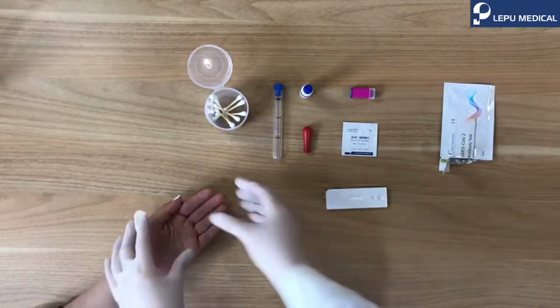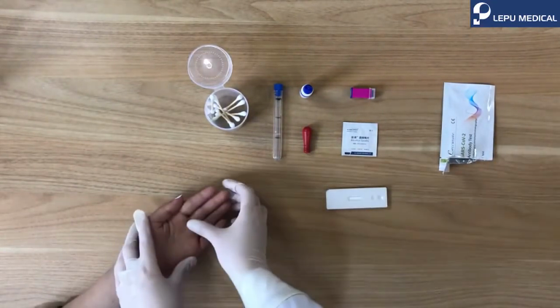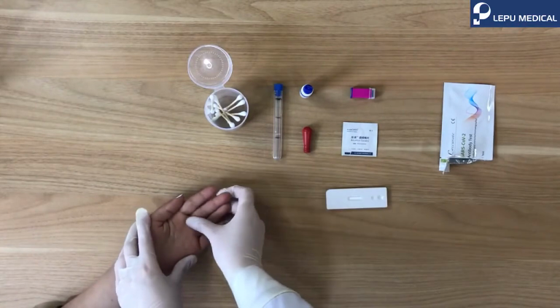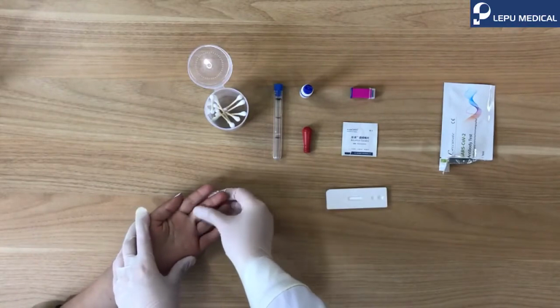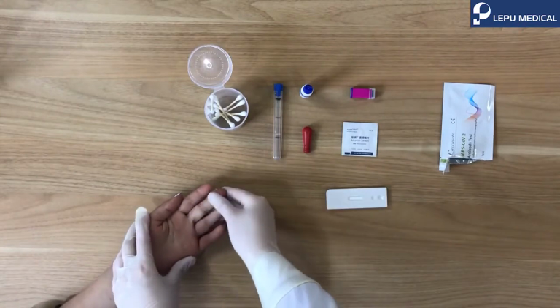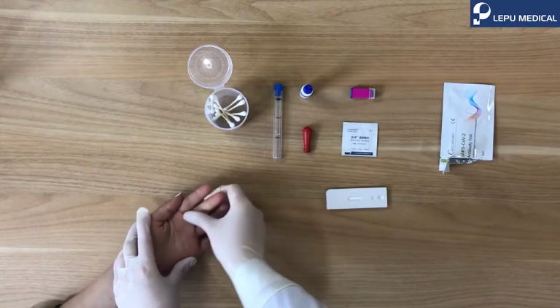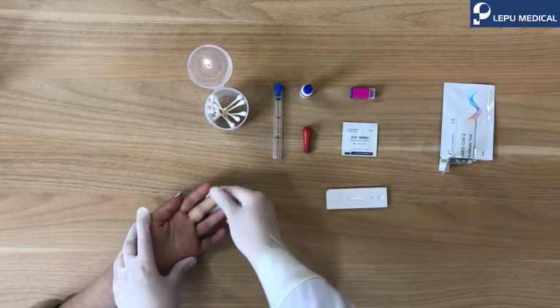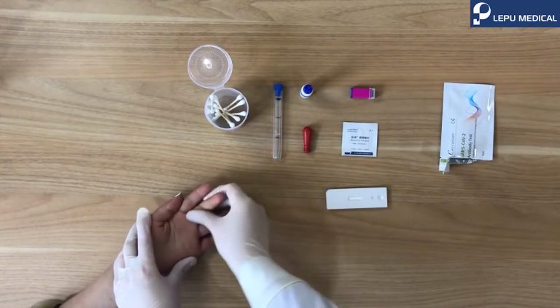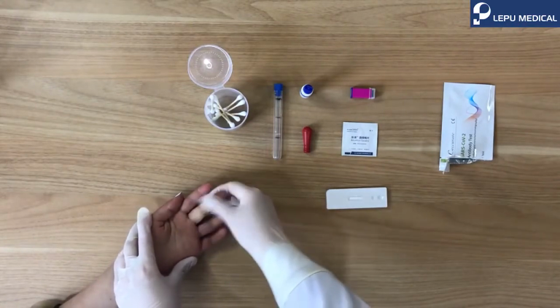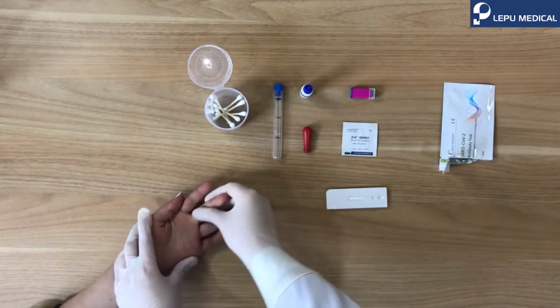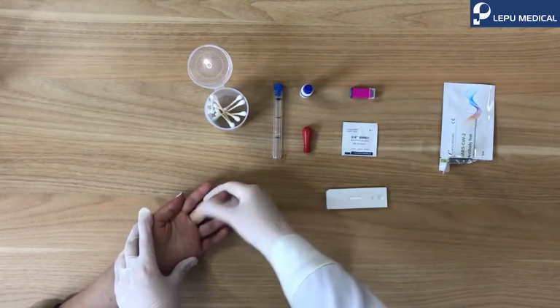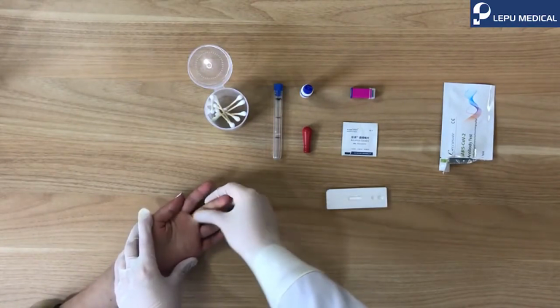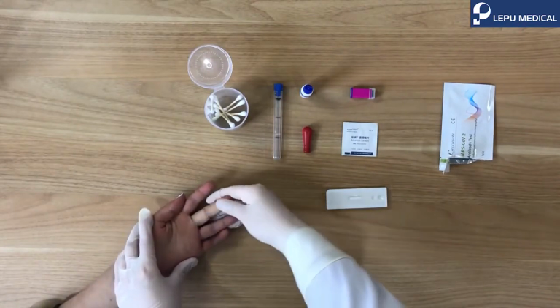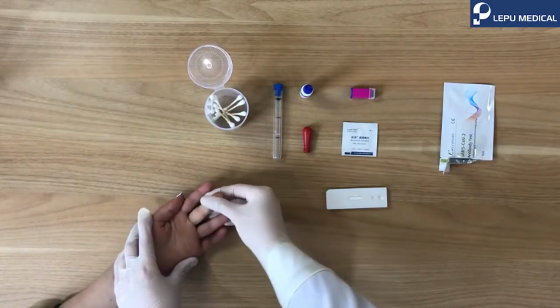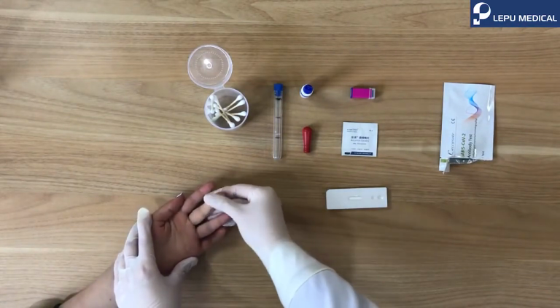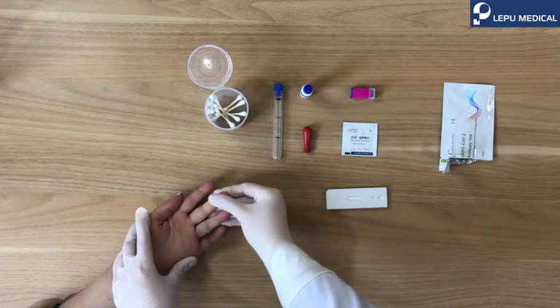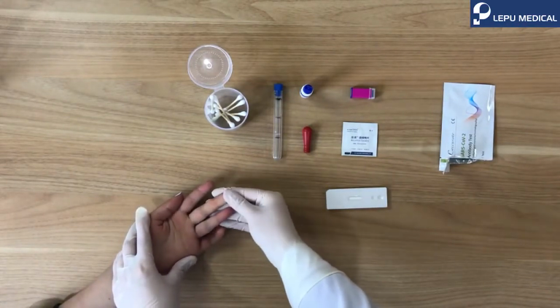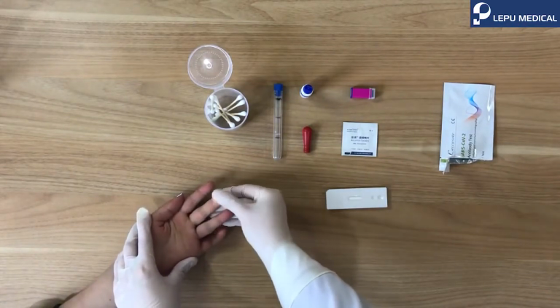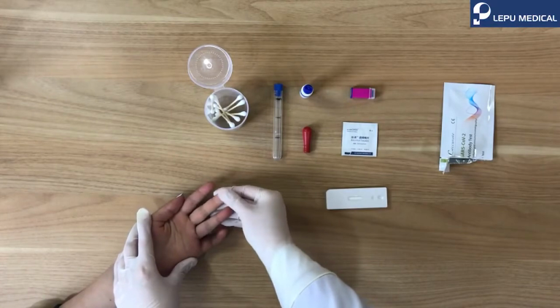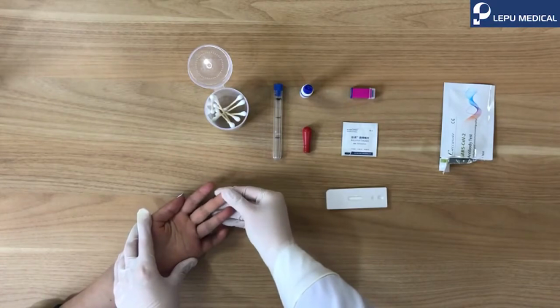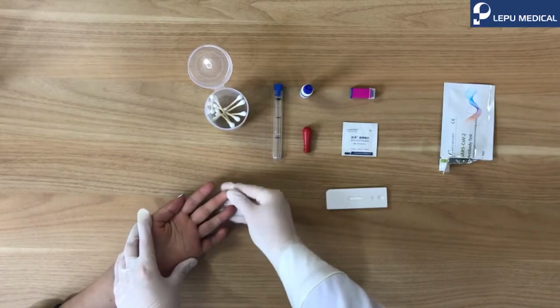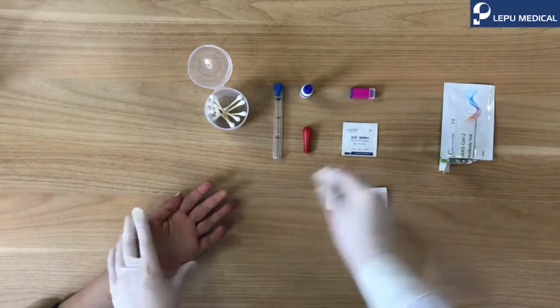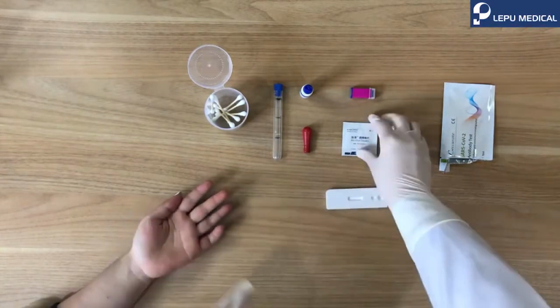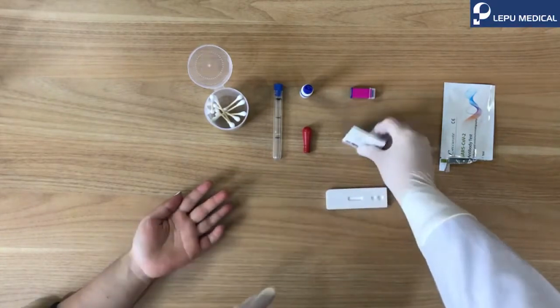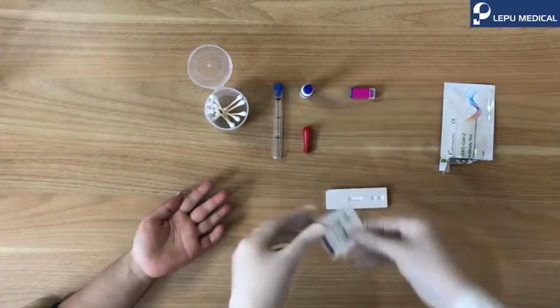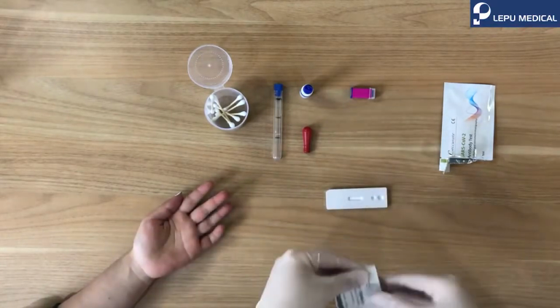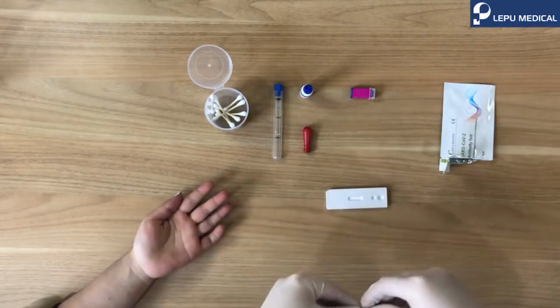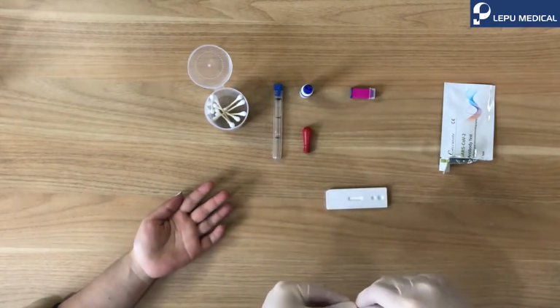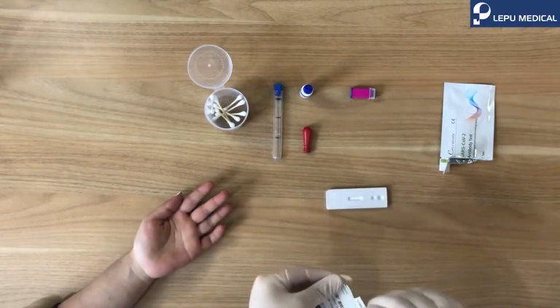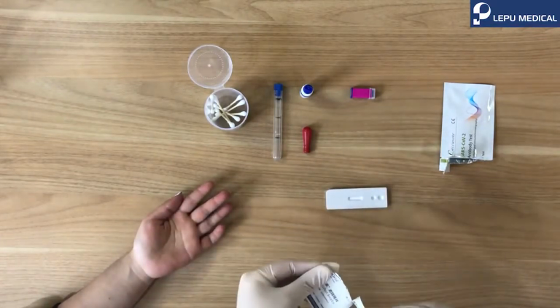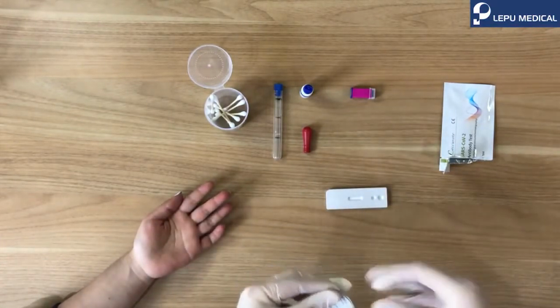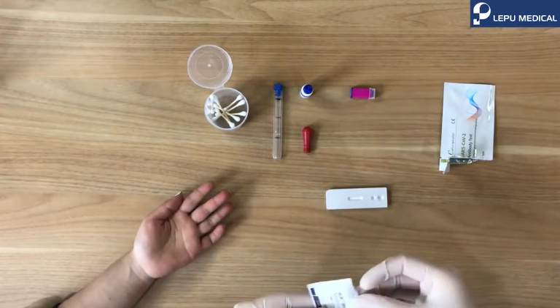Massage the finger smoothly. Use the alcohol swab to clean the finger.